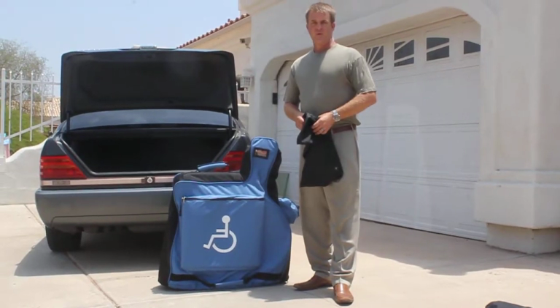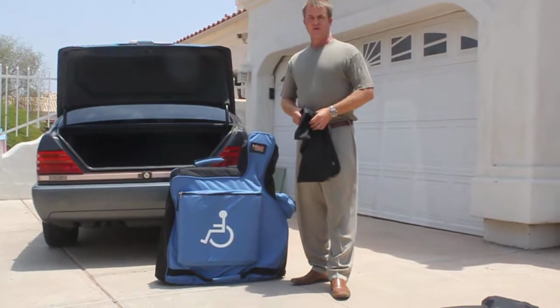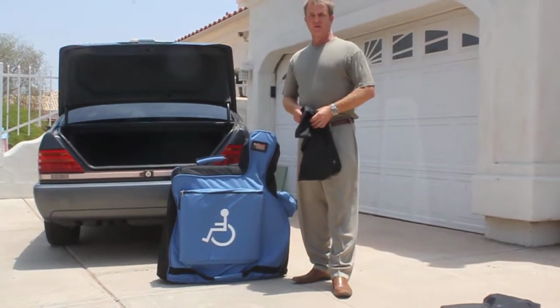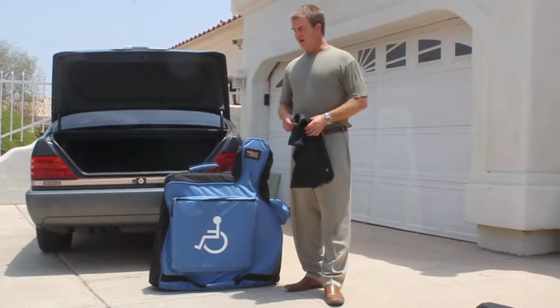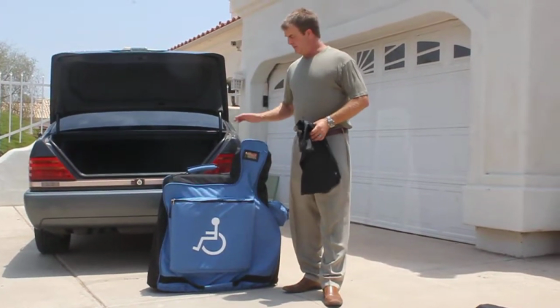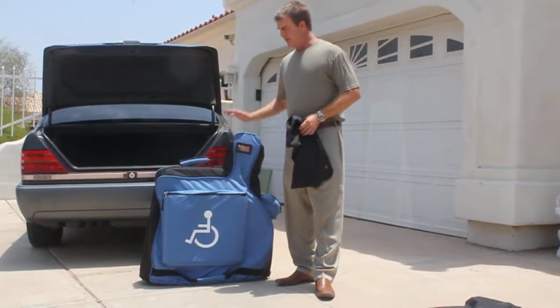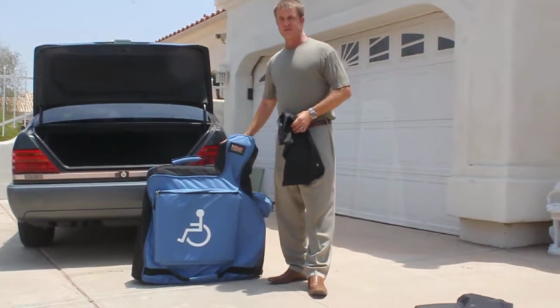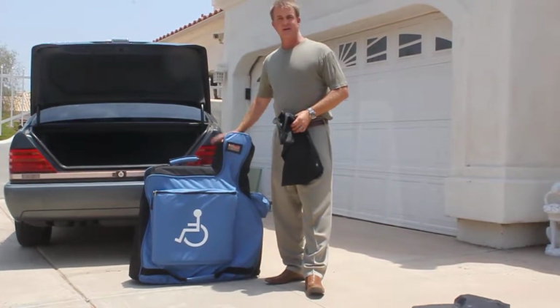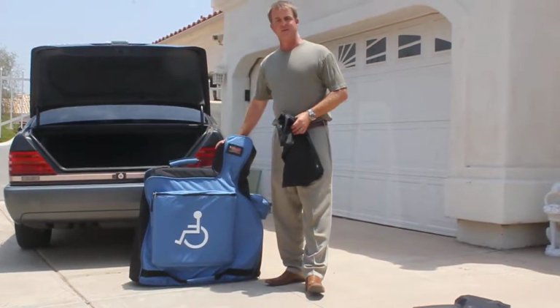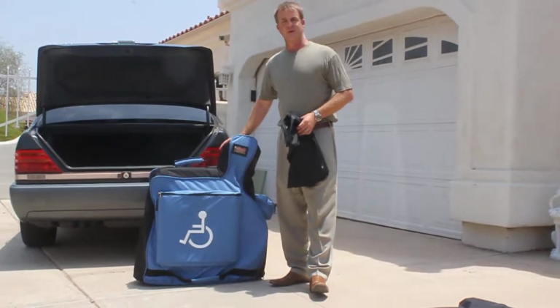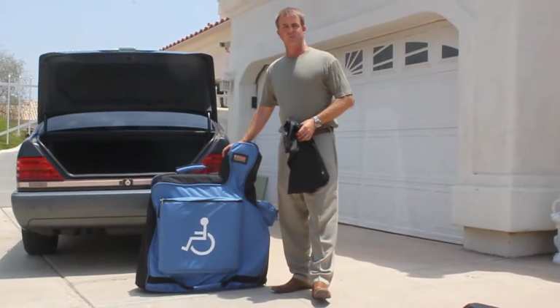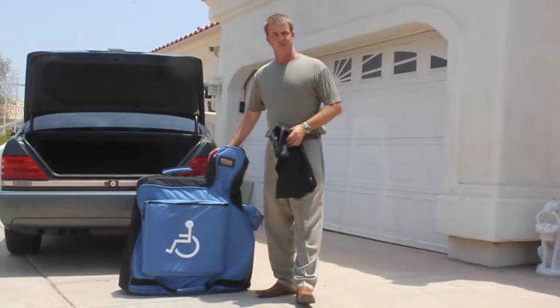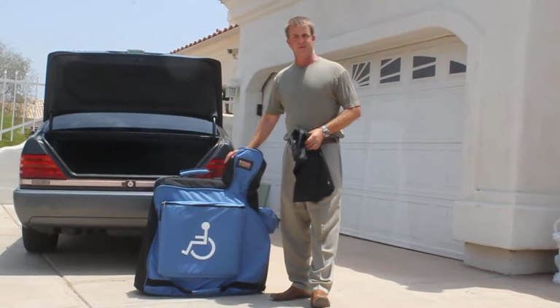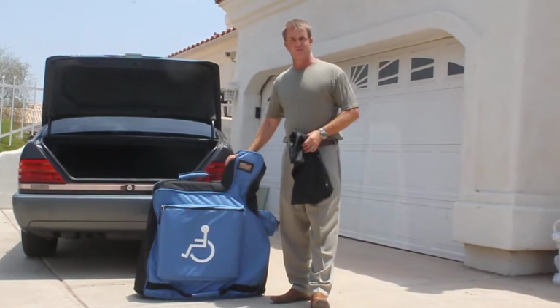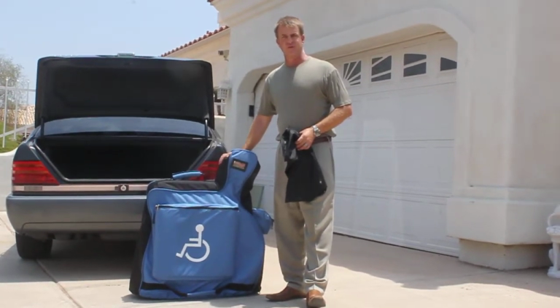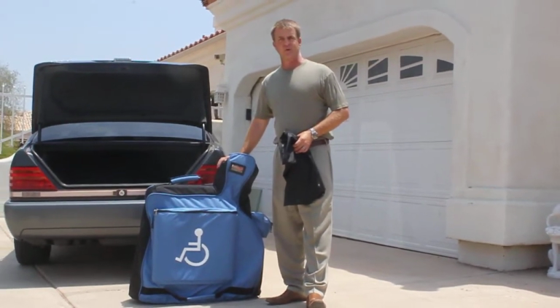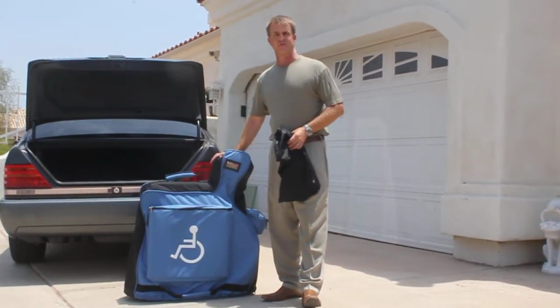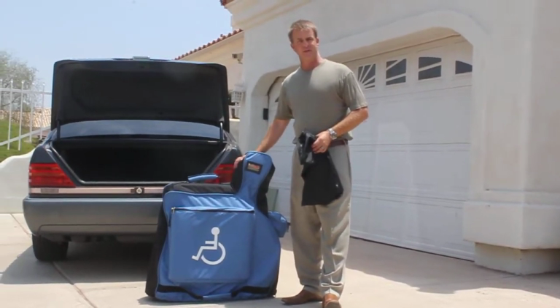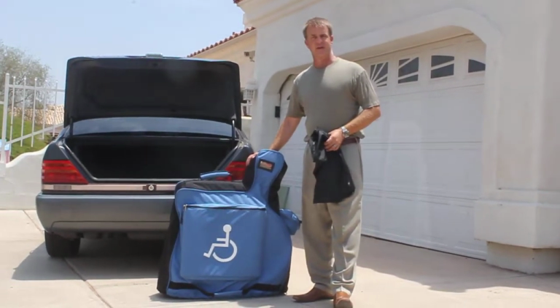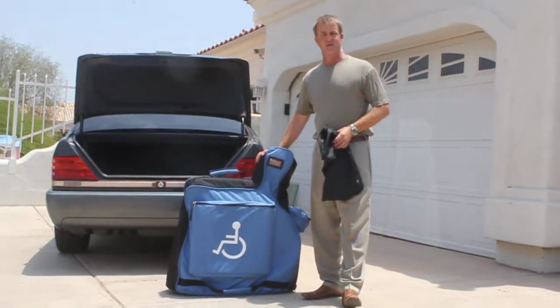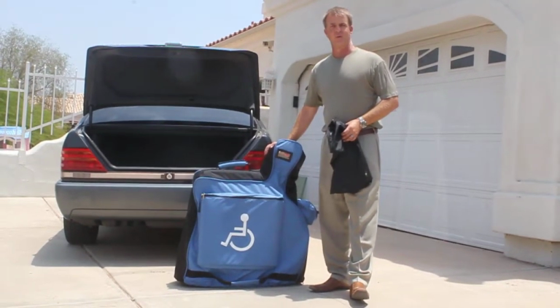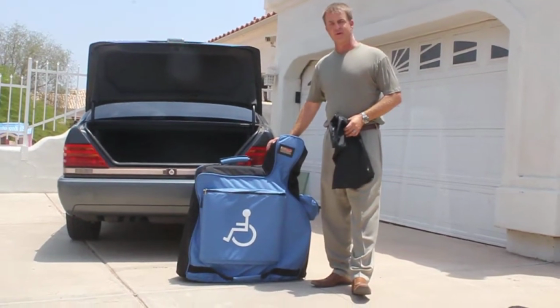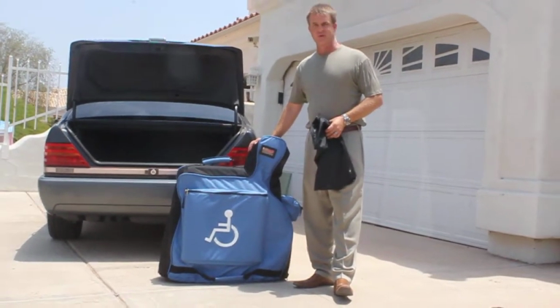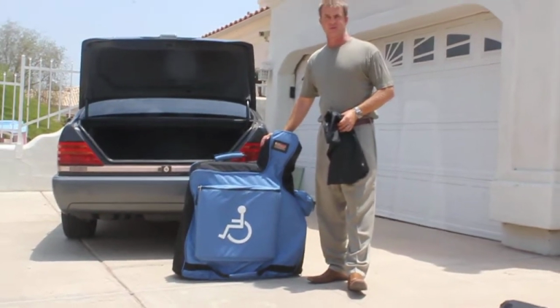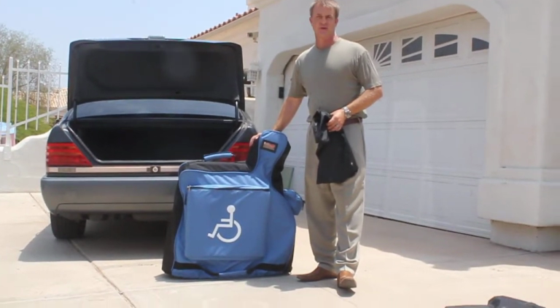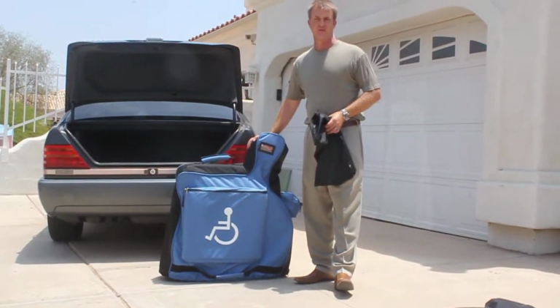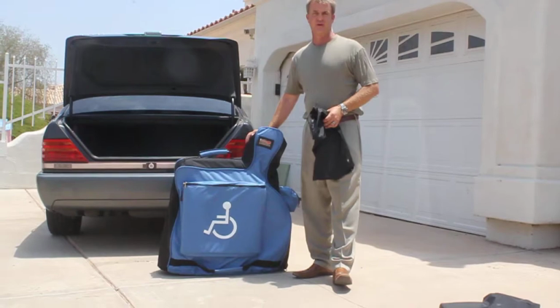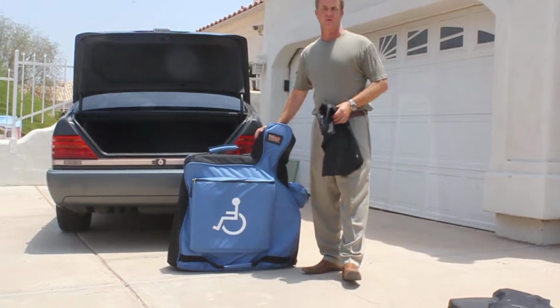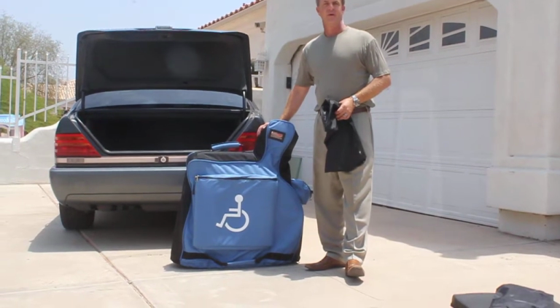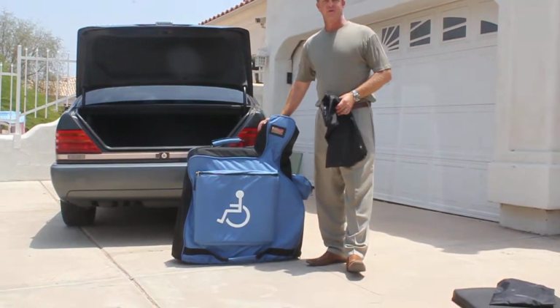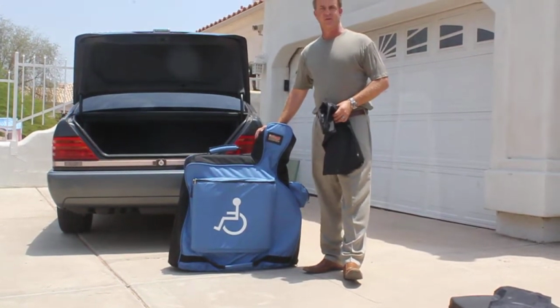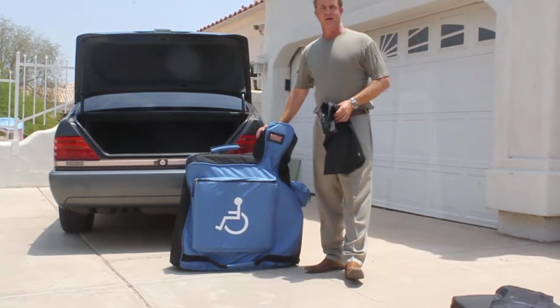Another secondary feature — when you're traveling on airlines. The main feature of this product is to make it easier to get out of an automobile, but it also doubles as a soft-sided suitcase for when you're traveling on airlines.